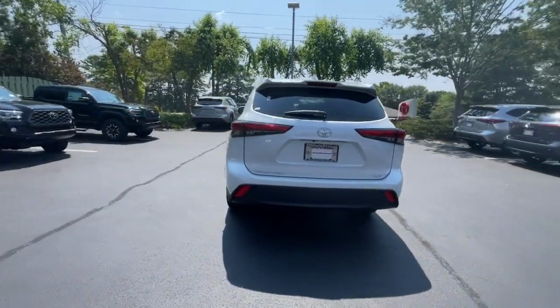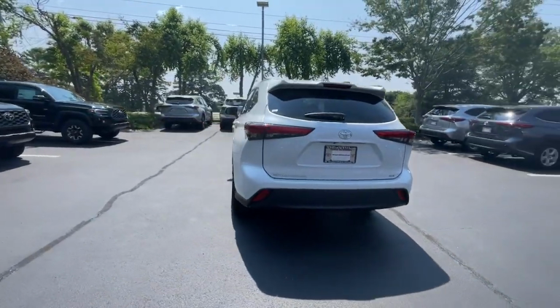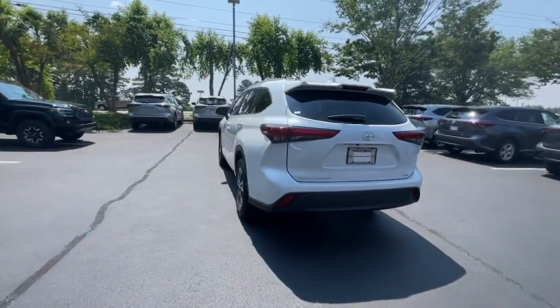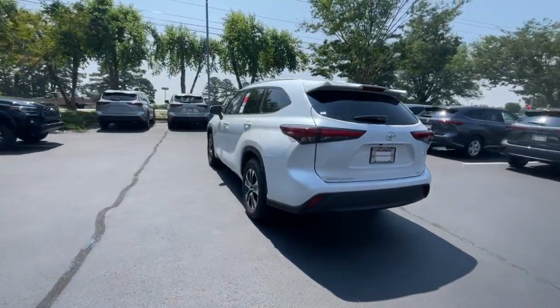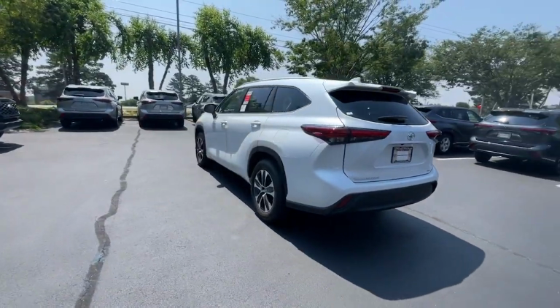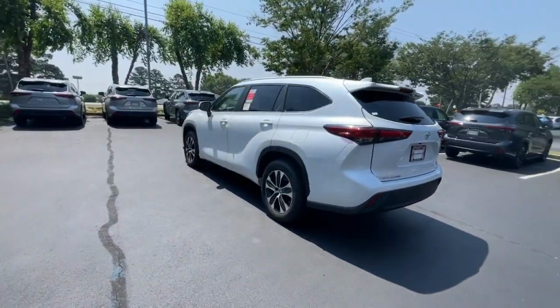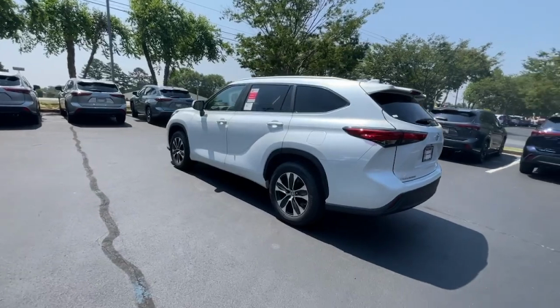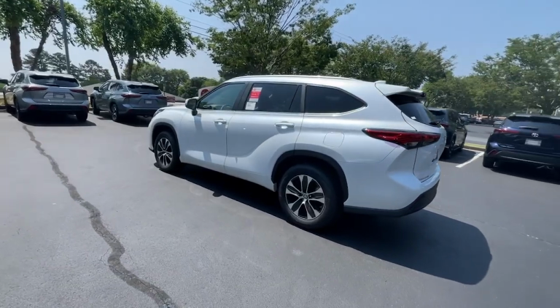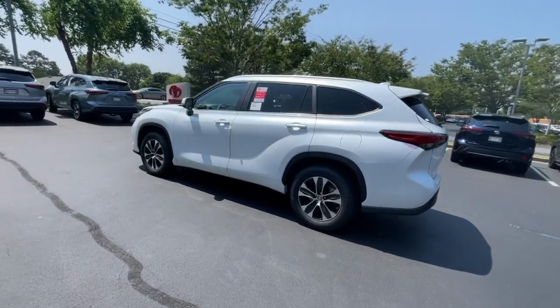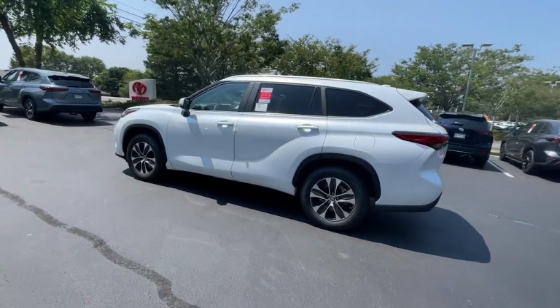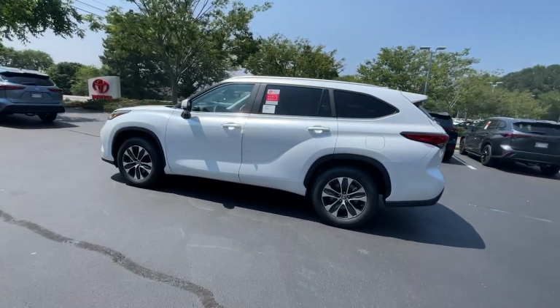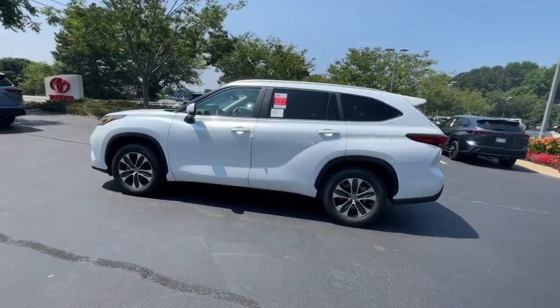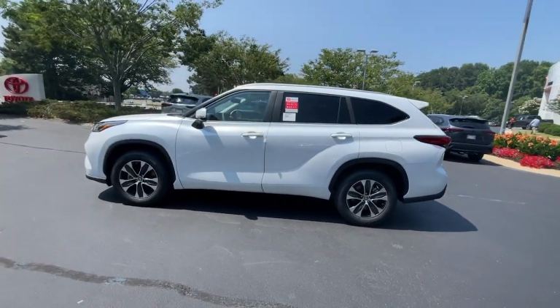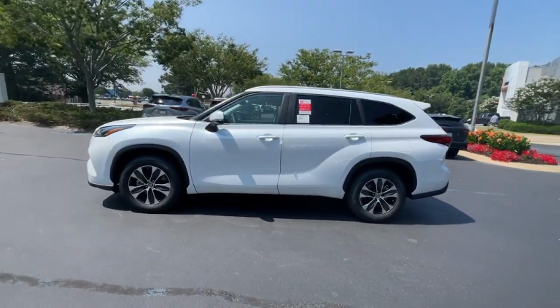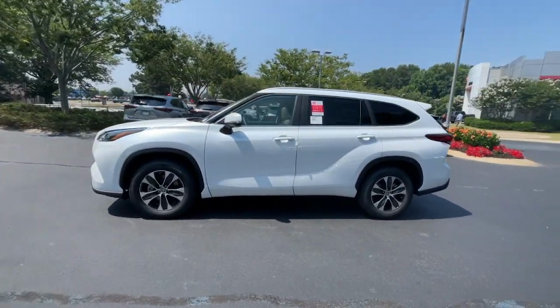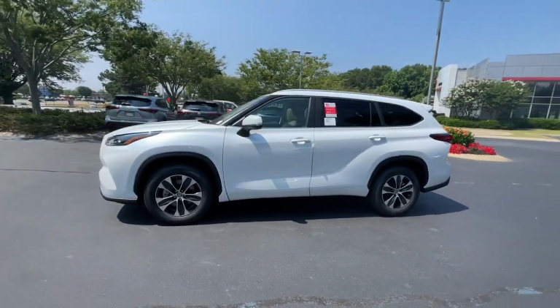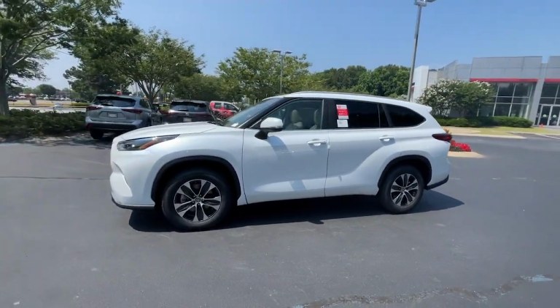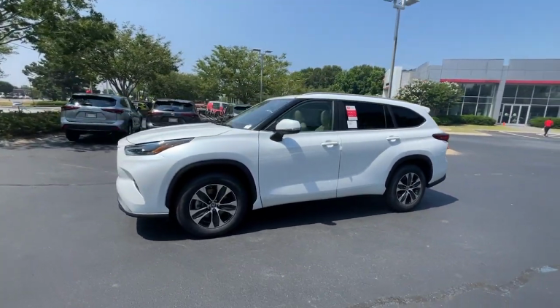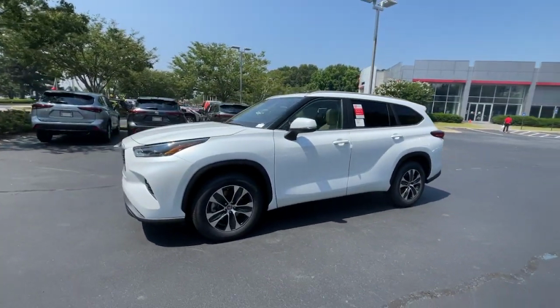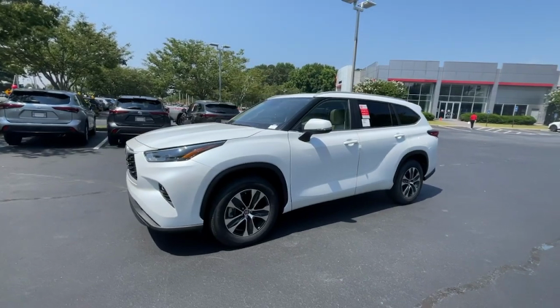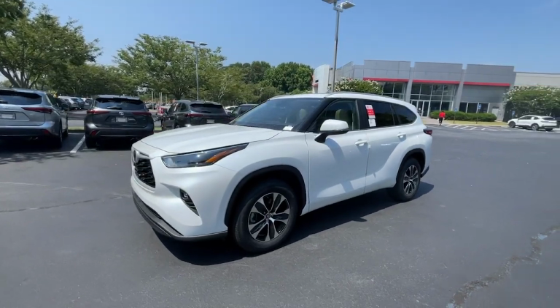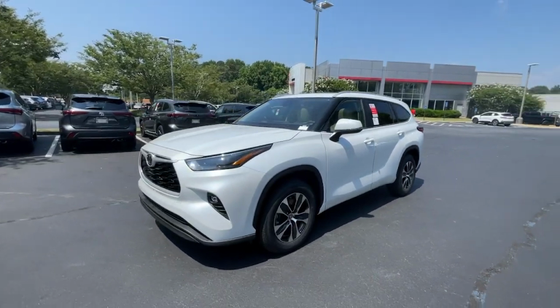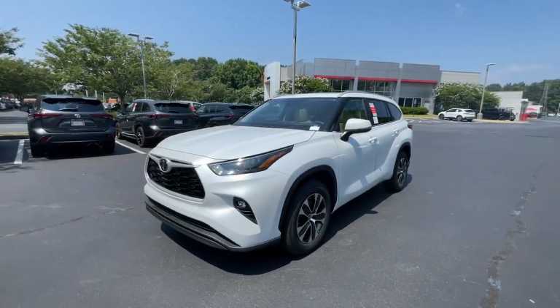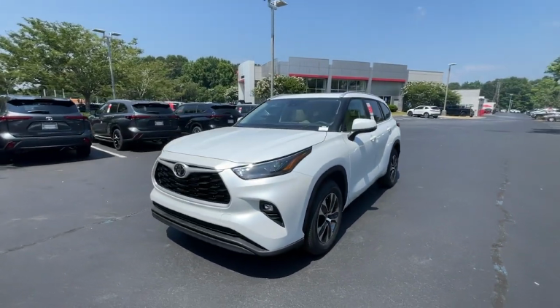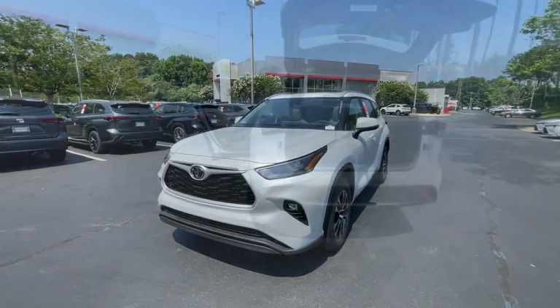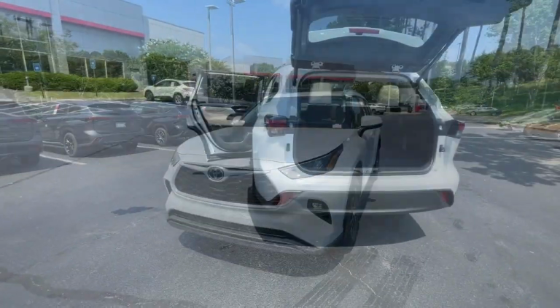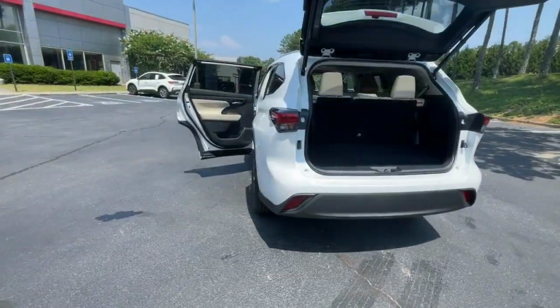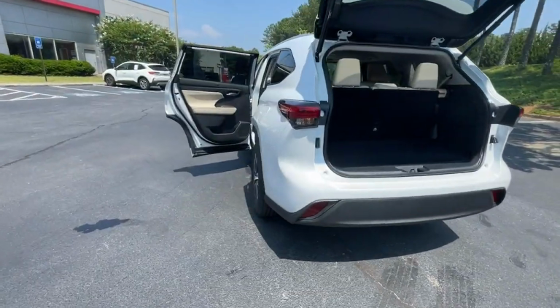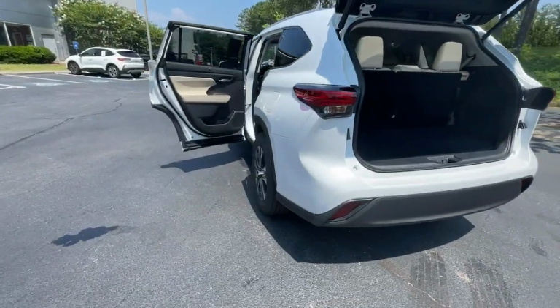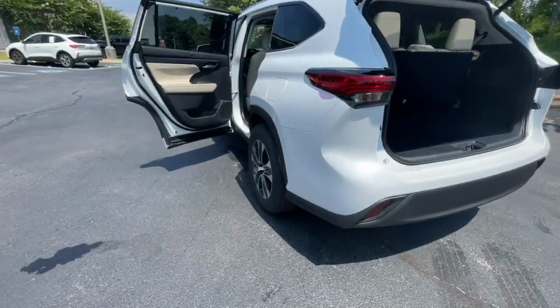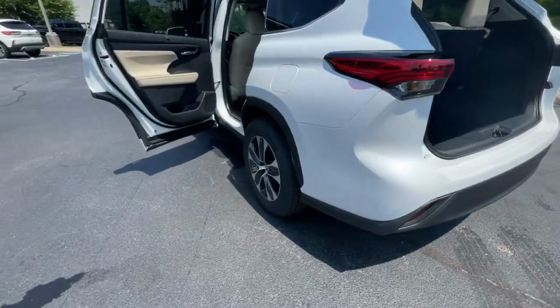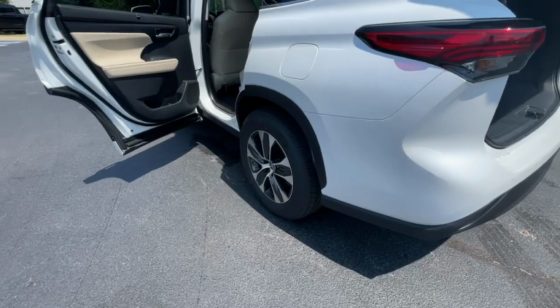plenty of cargo space, and the latest safety and driver assistance technology, this reliable and efficient crossover will help you navigate every adventure with ease. The following are some of this vehicle's highlighted options.